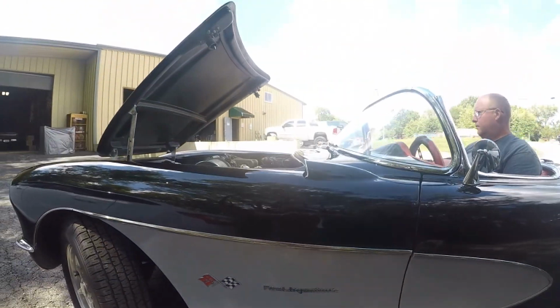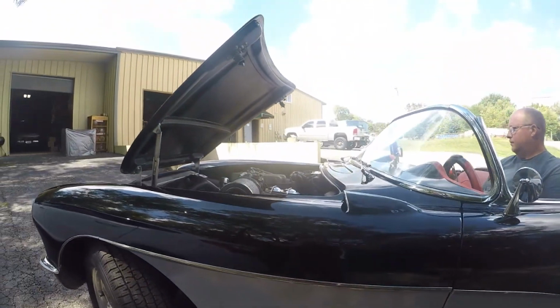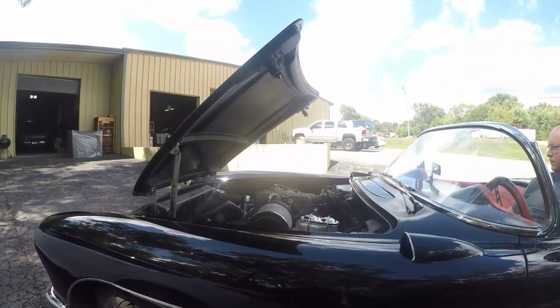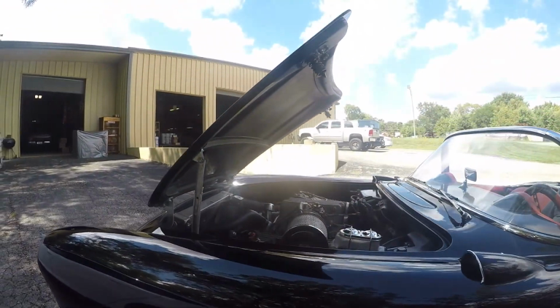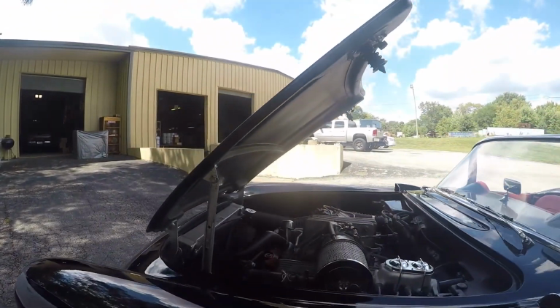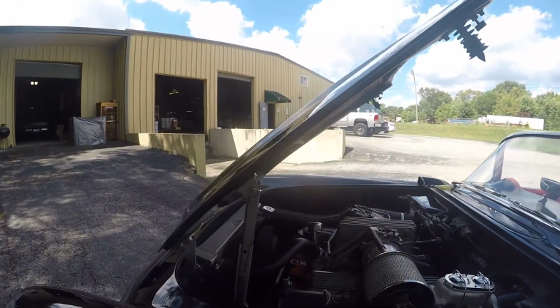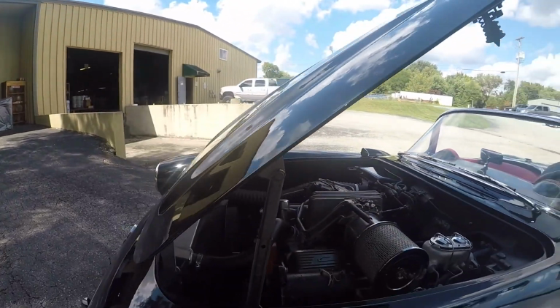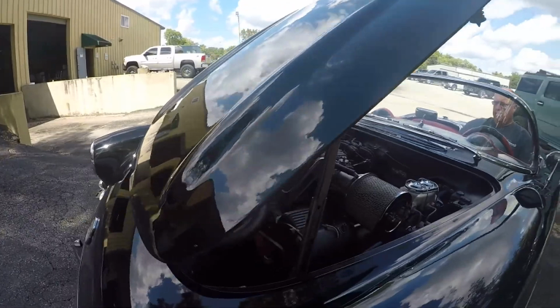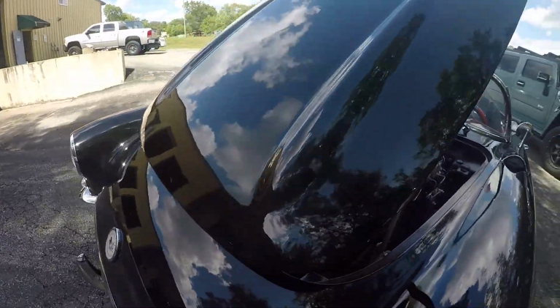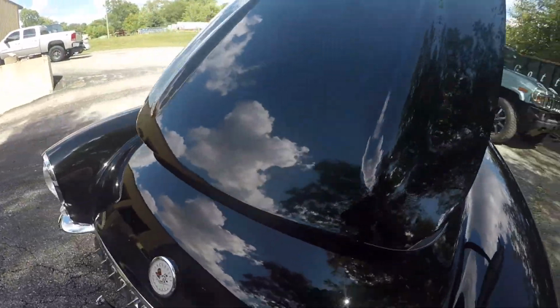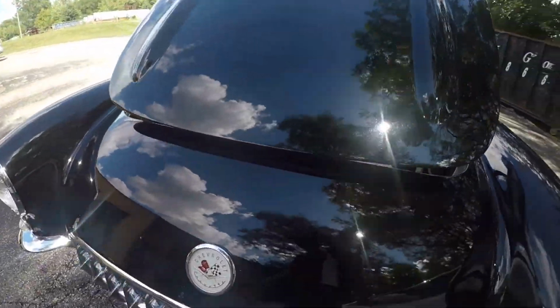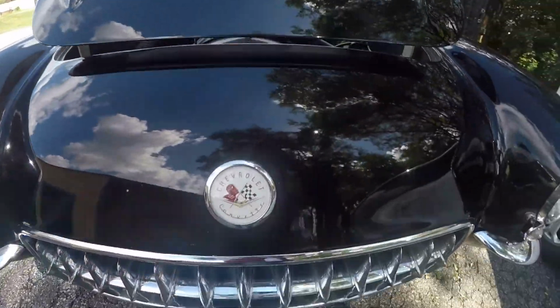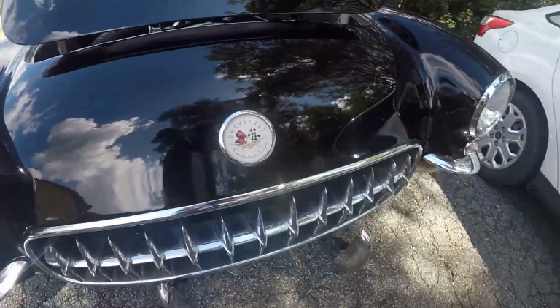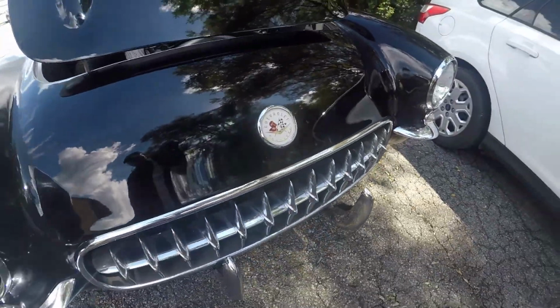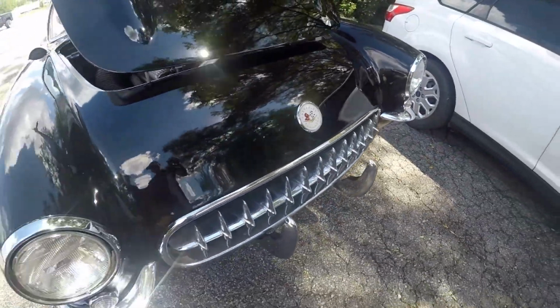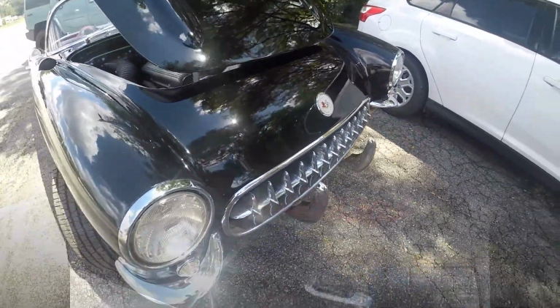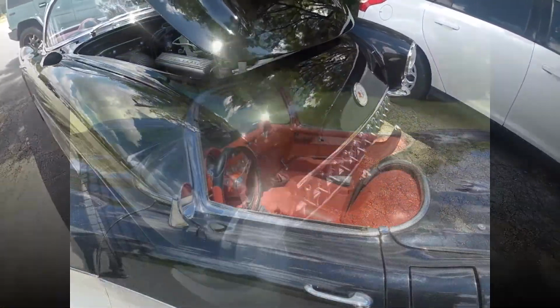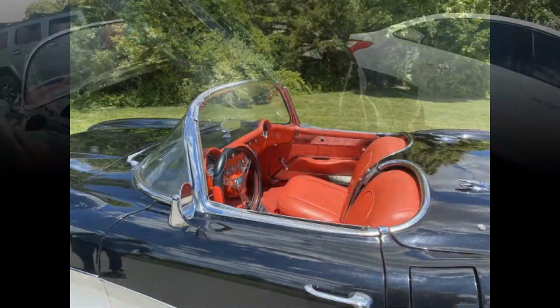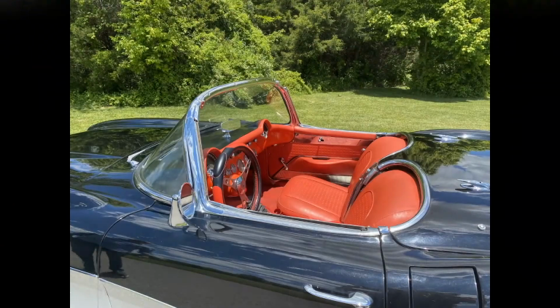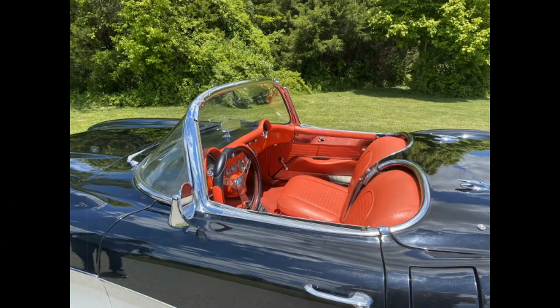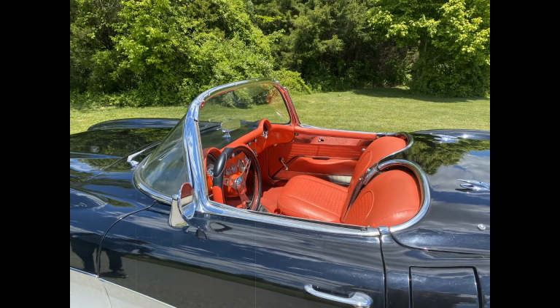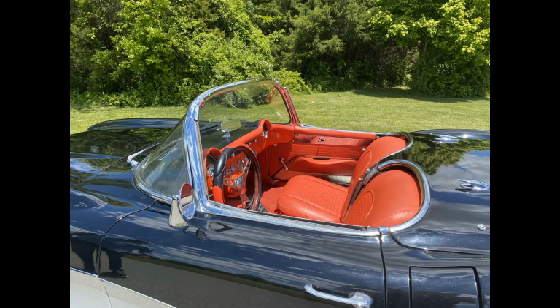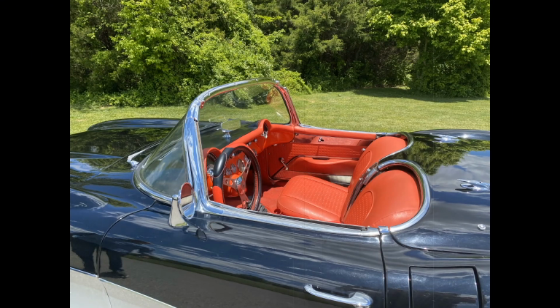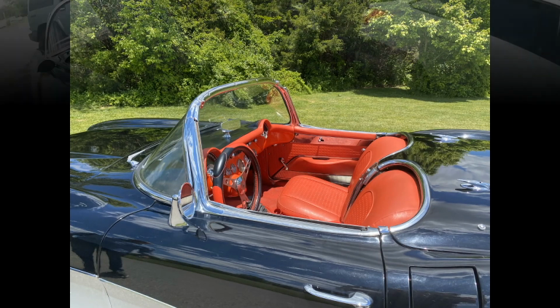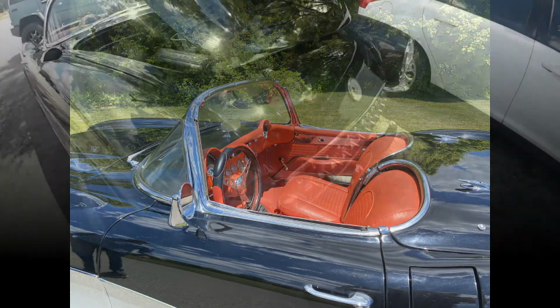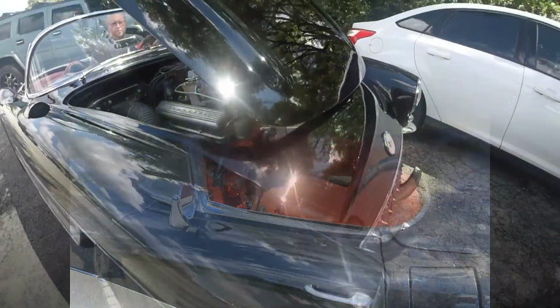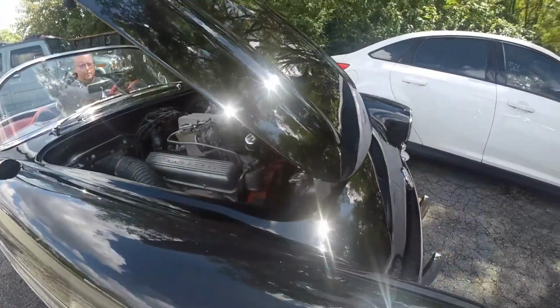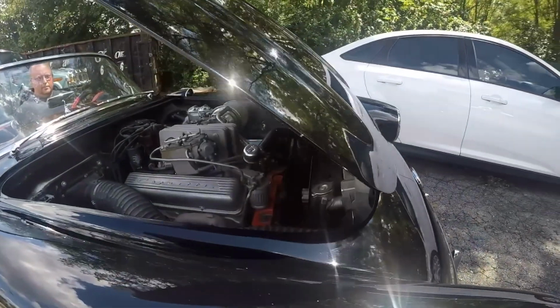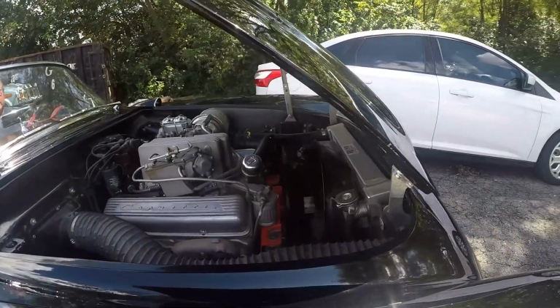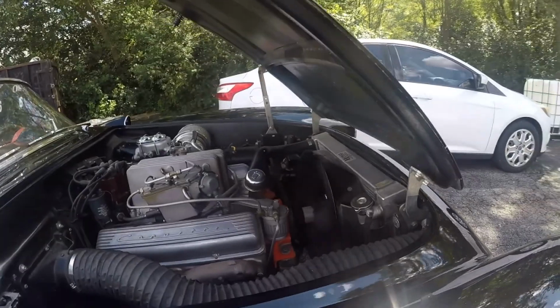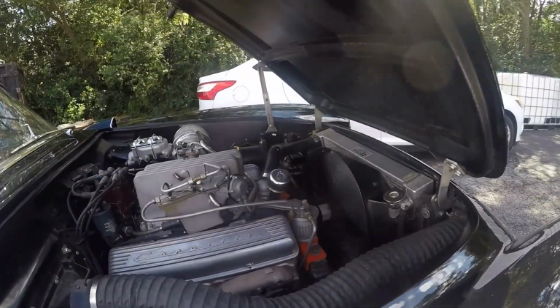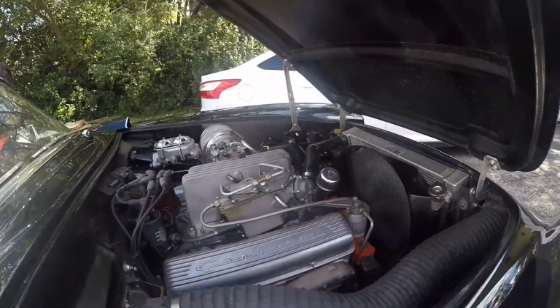This car was originally a big block drag car. The owner purchased it in pretty rough shape but brought it back to life after 15 years to its current splendor. It's also been driven sparingly since its completion in 1997.